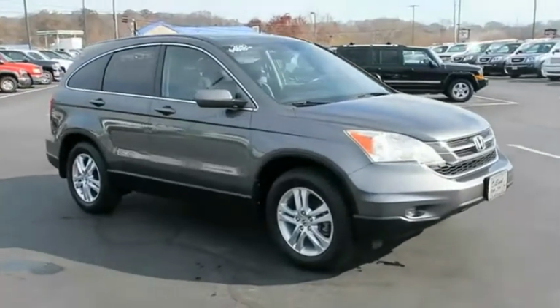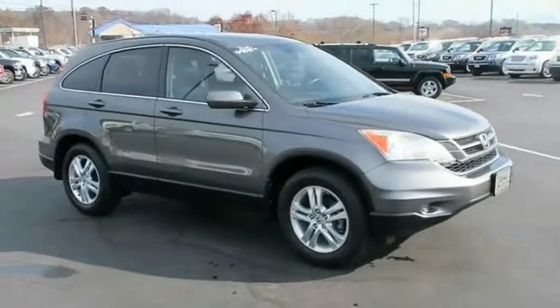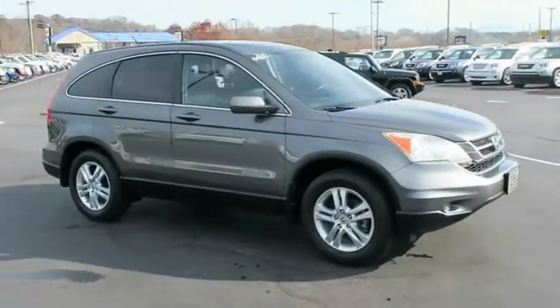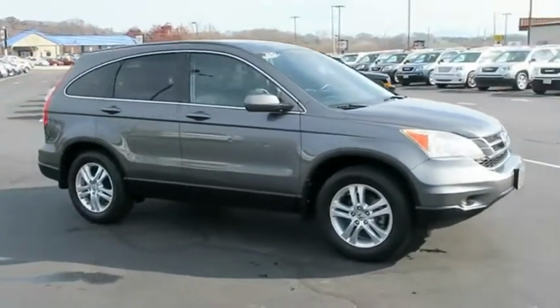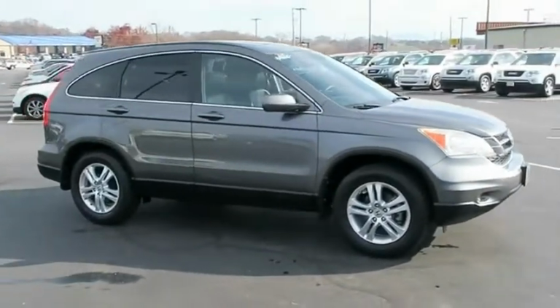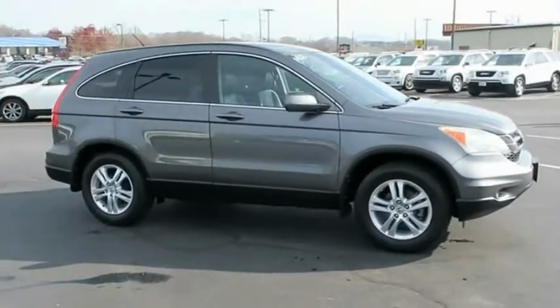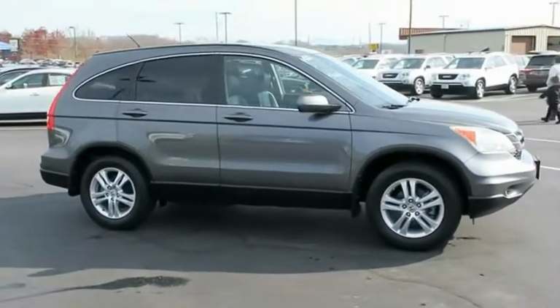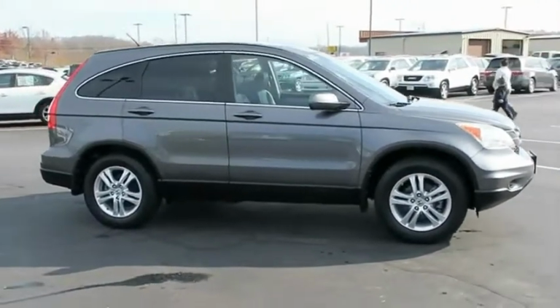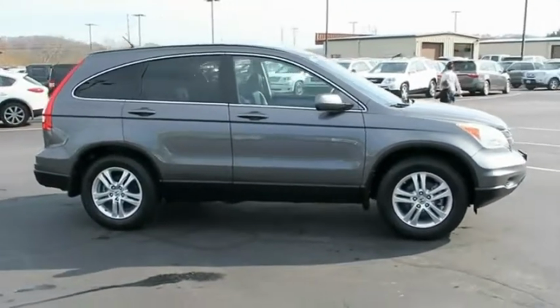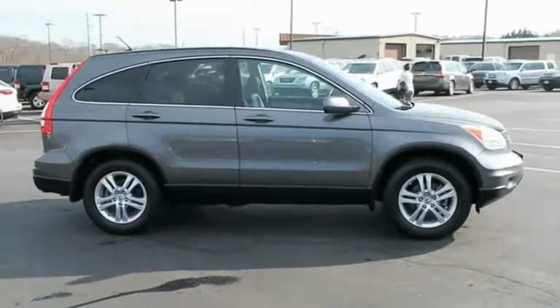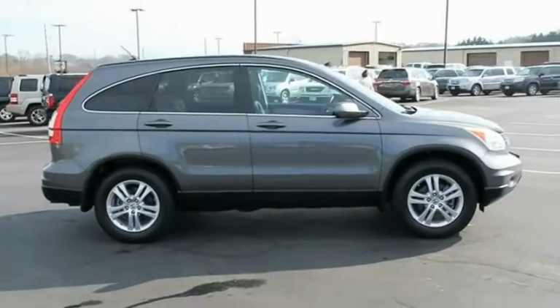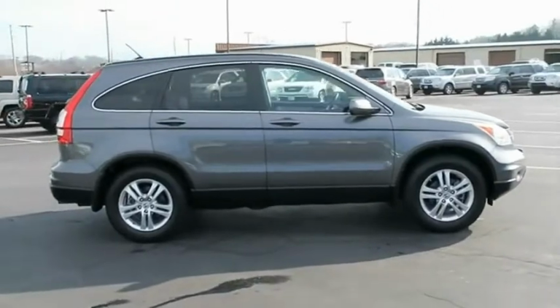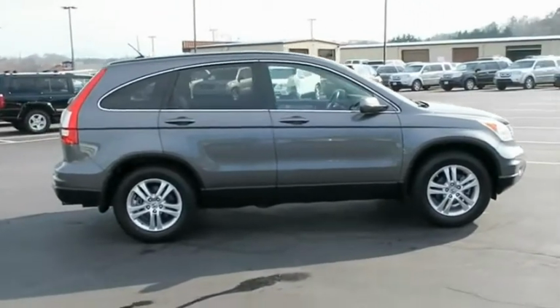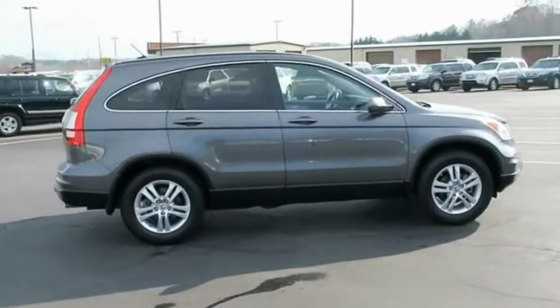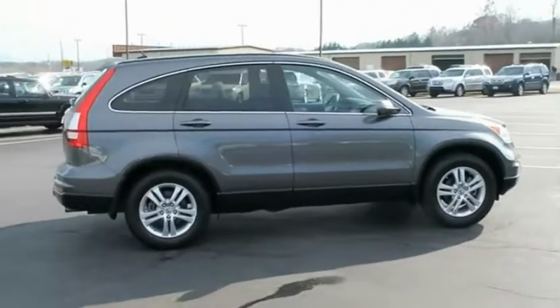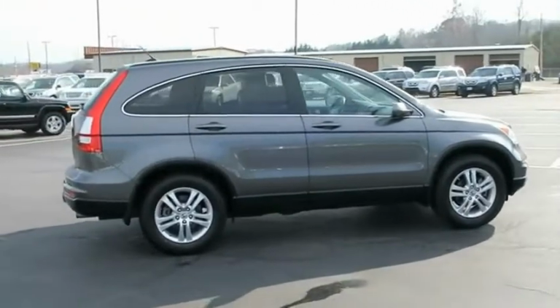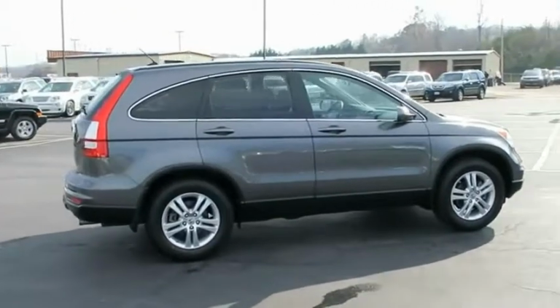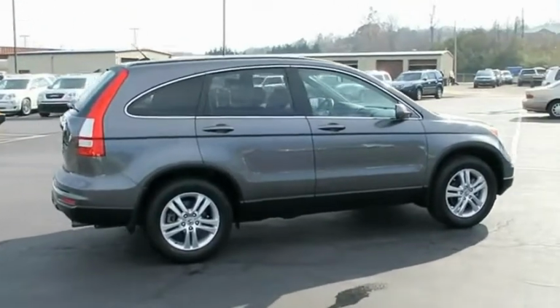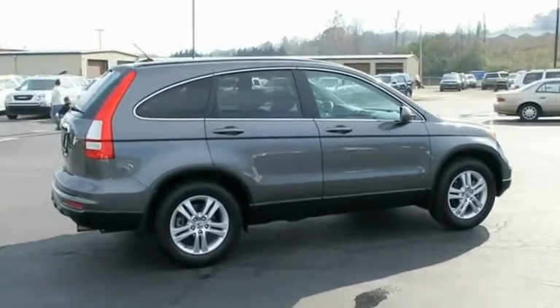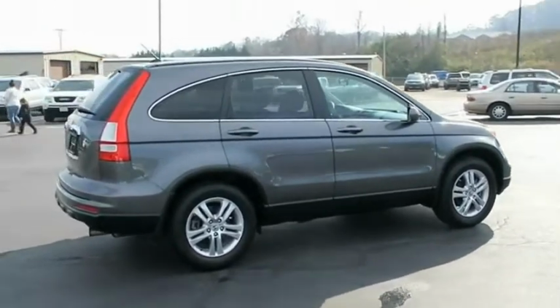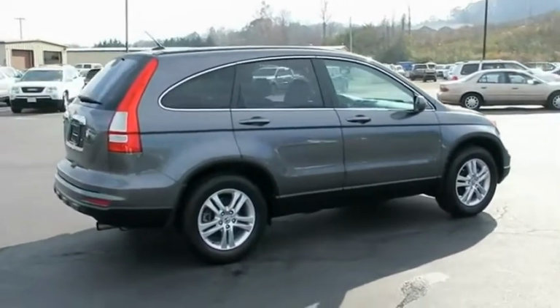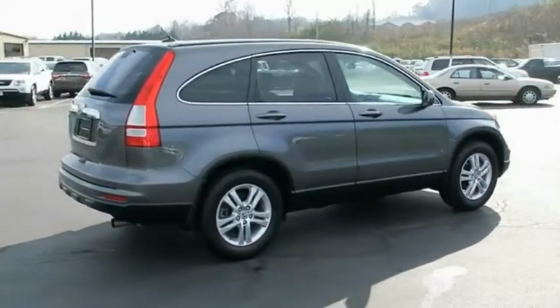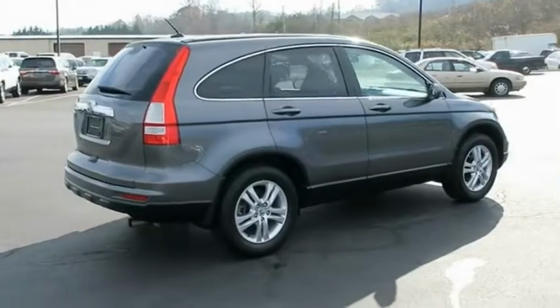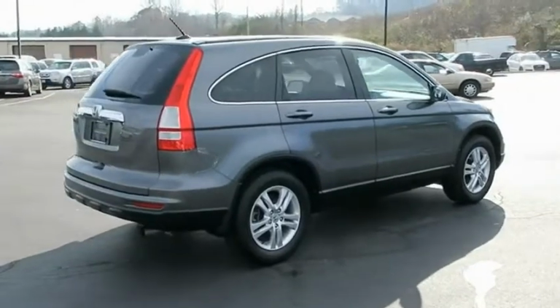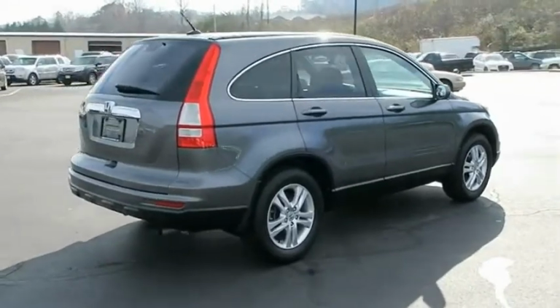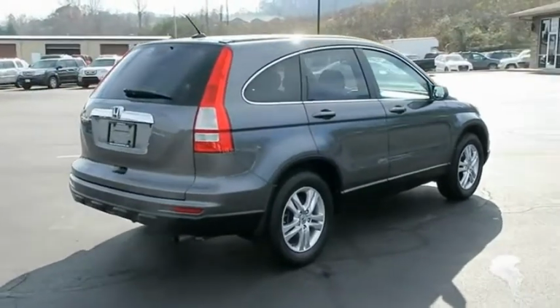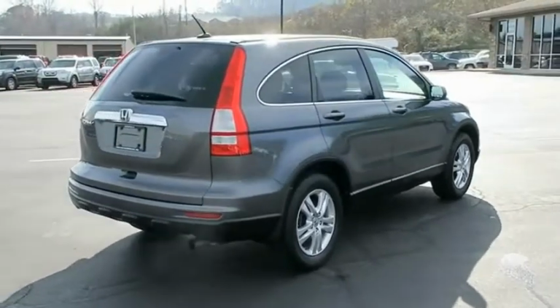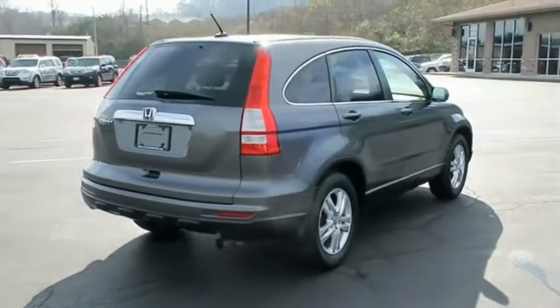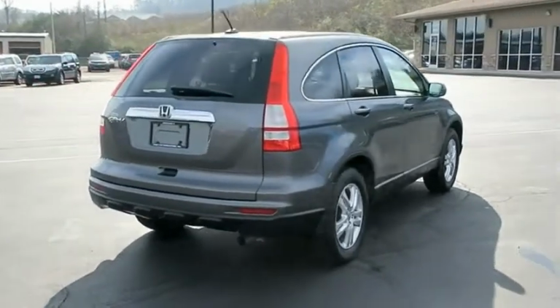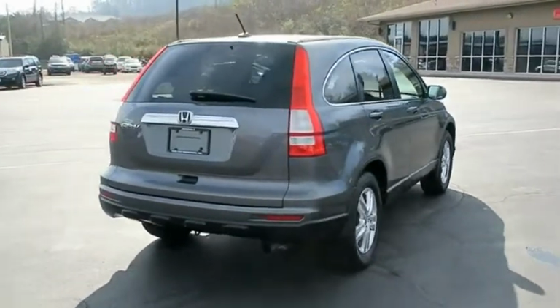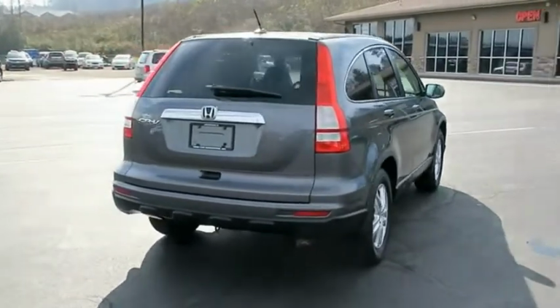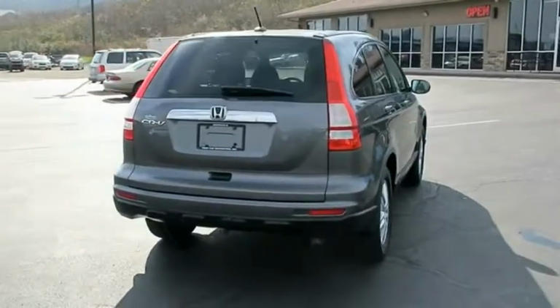CR-V — a top recommended vehicle because of its car-like driving manners, good value, cool technology, and comfy interior. This beauty is sure to make you the talk of the neighborhood. So call or drop in for a test drive today.